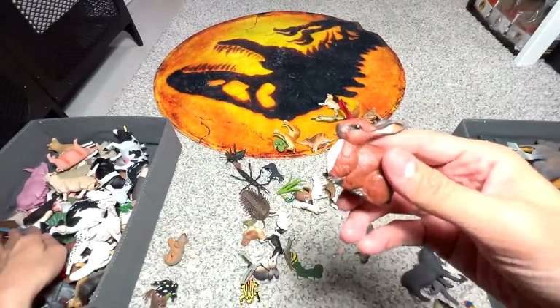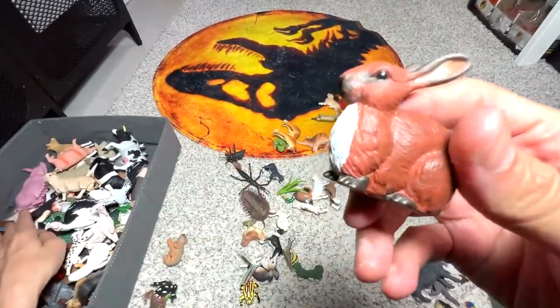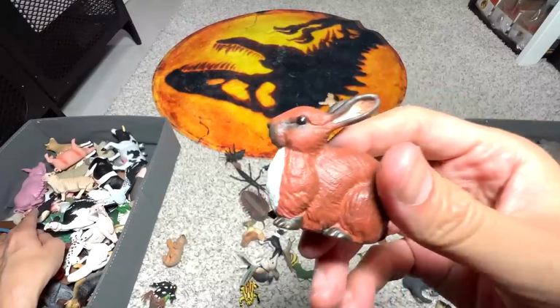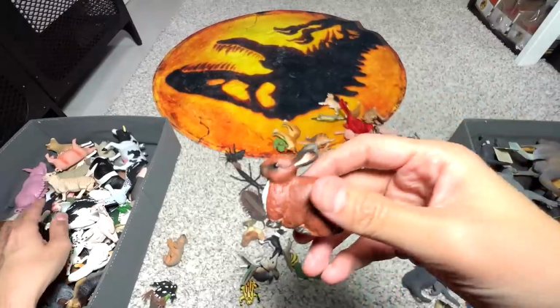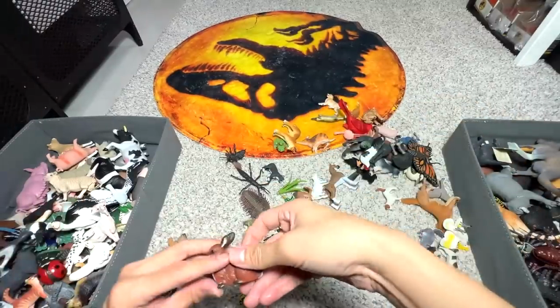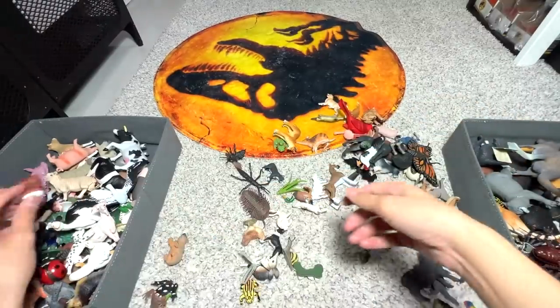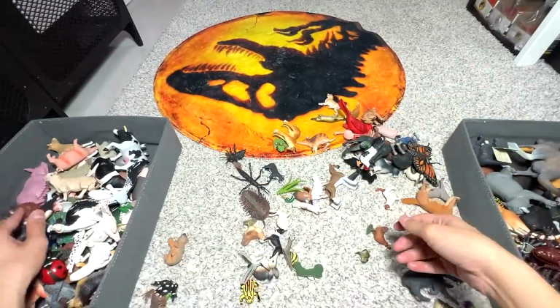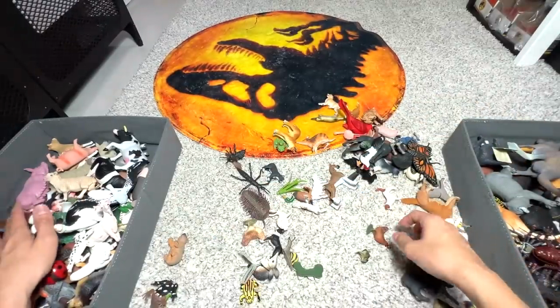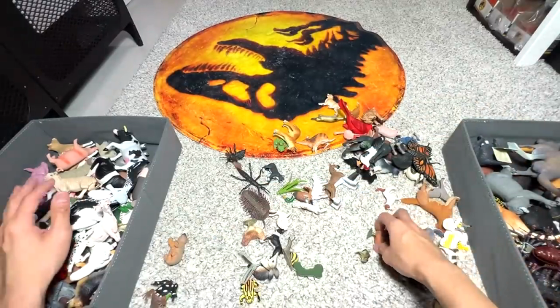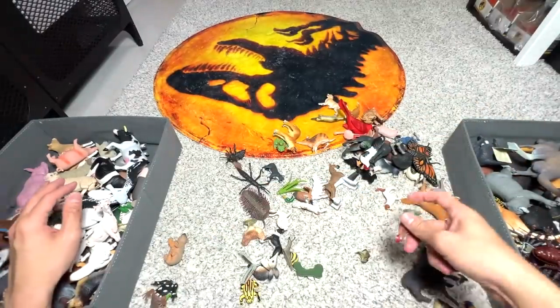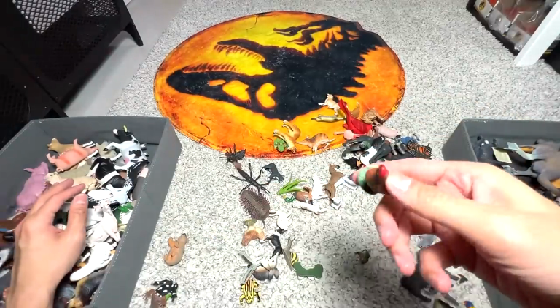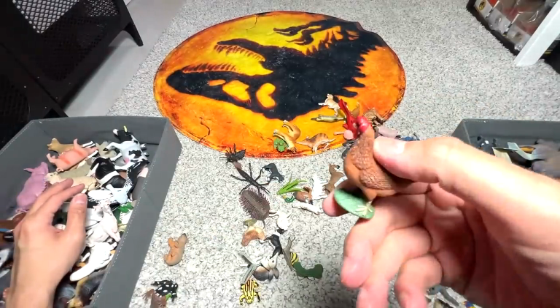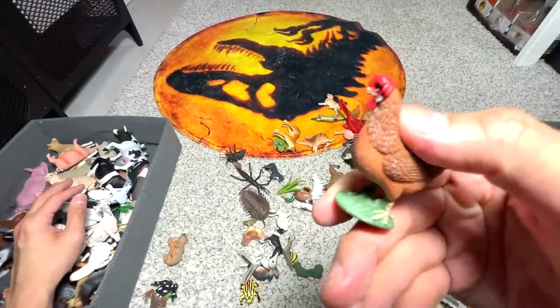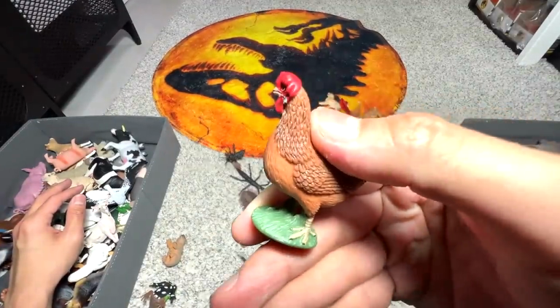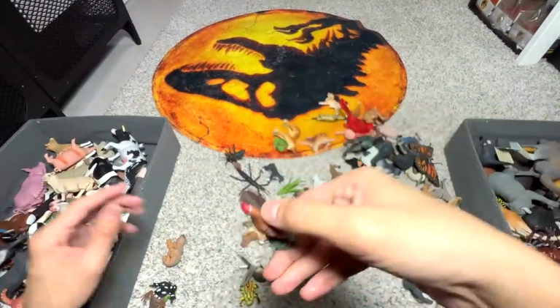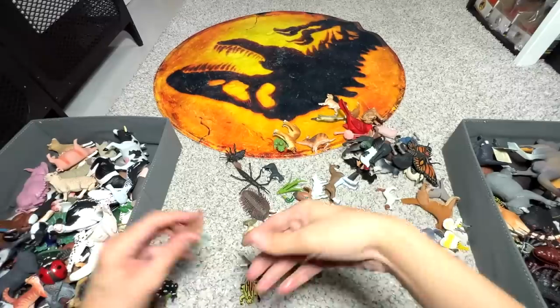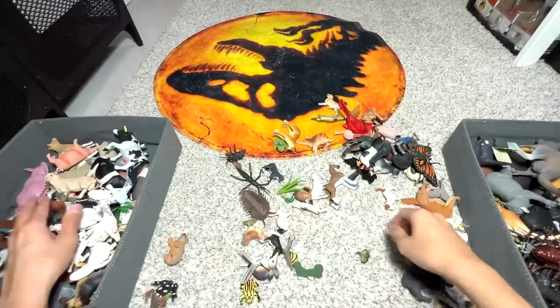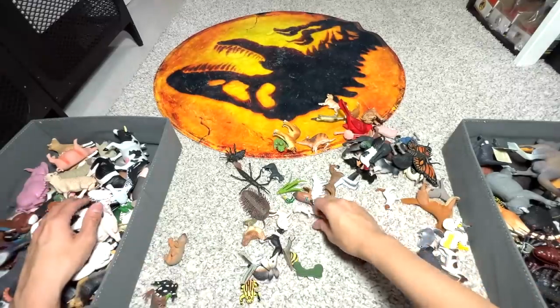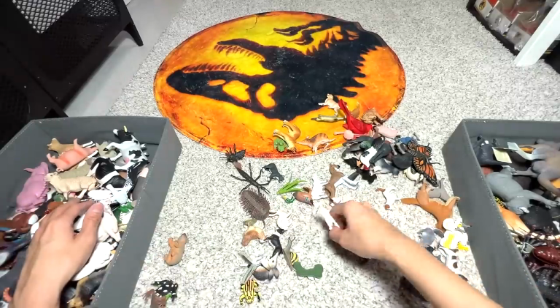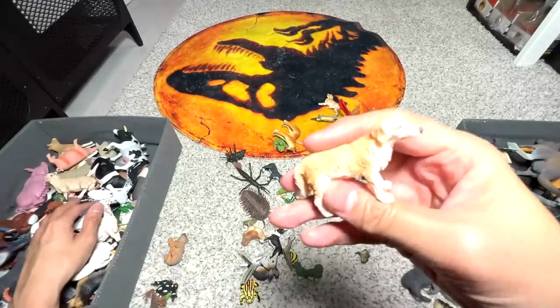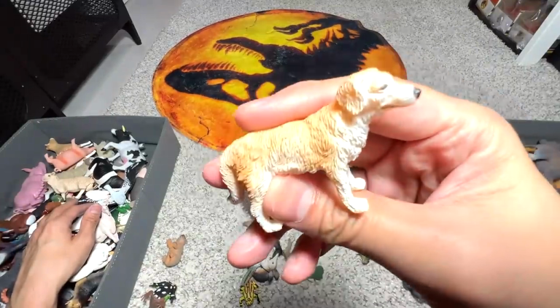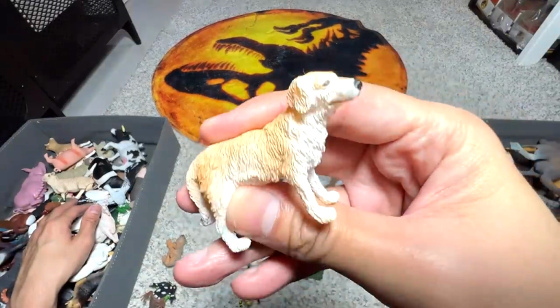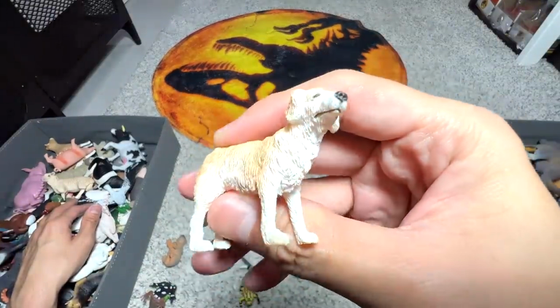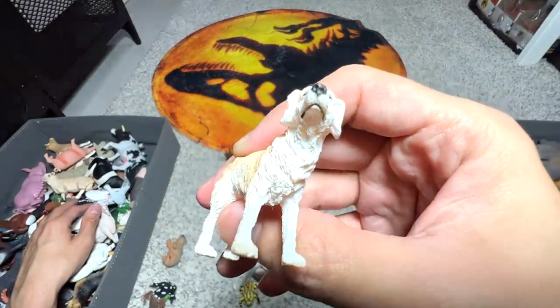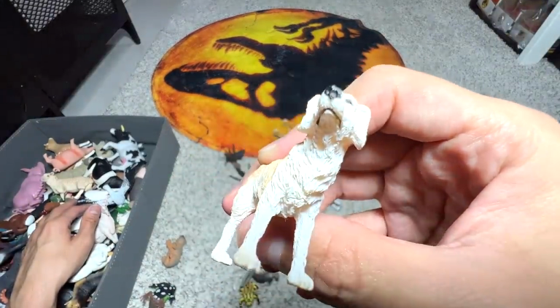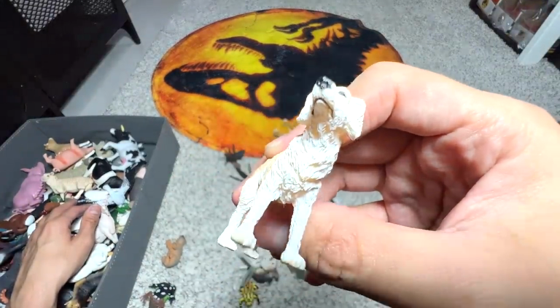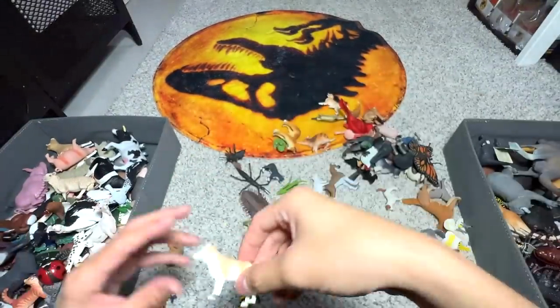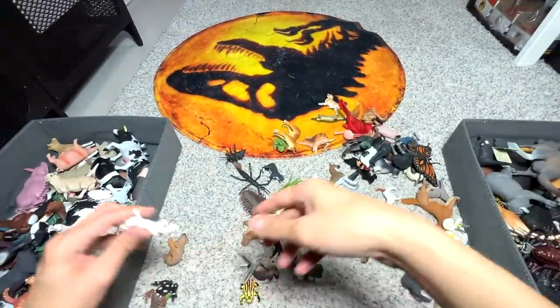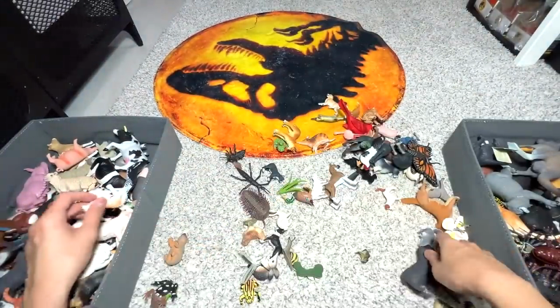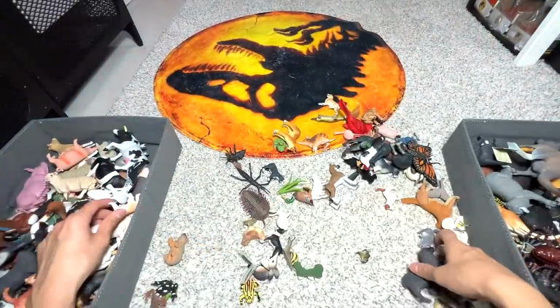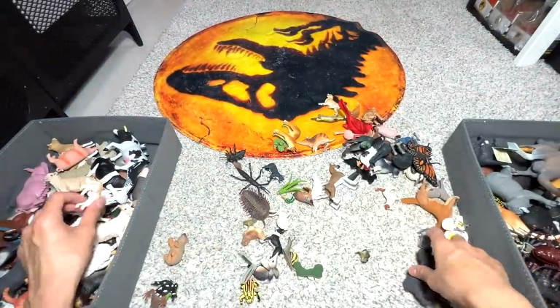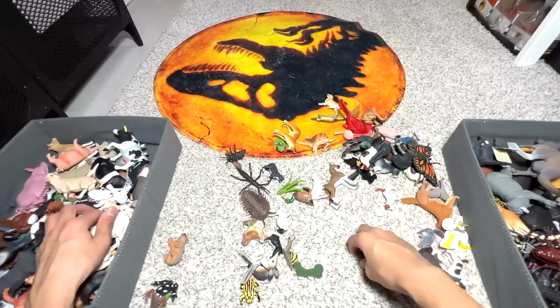A rabbit — extremely cute. And what do we have right here? Another chicken — a hen. Golden retriever — not the best looking figure, I would say; it doesn't look that accurate.